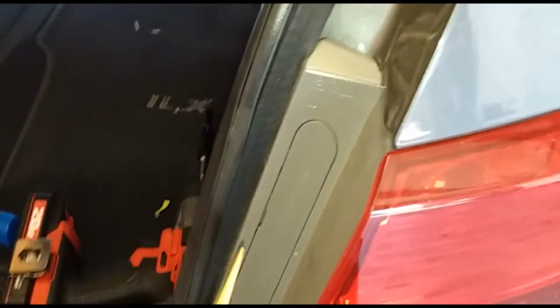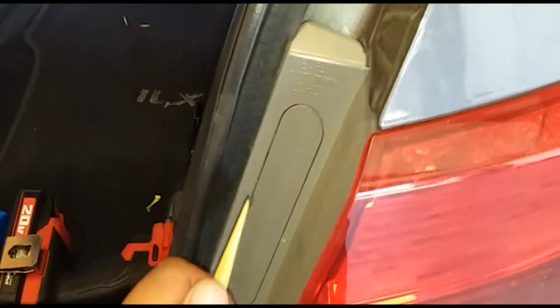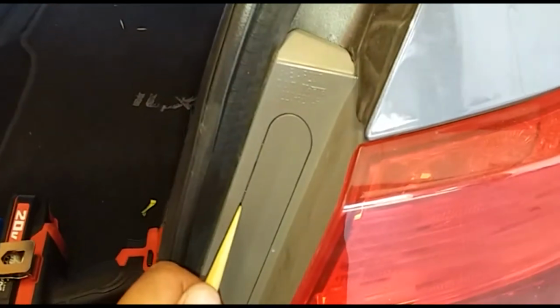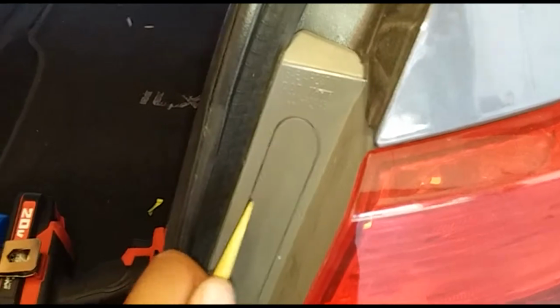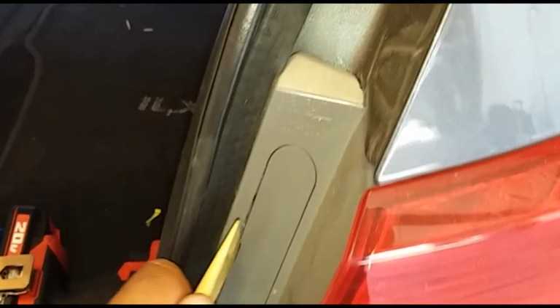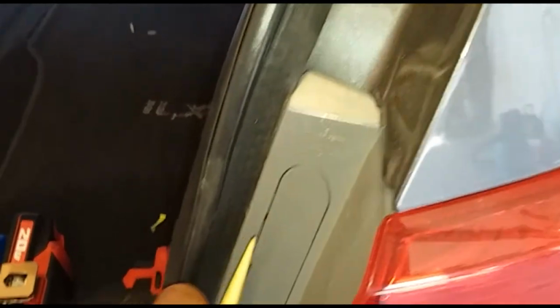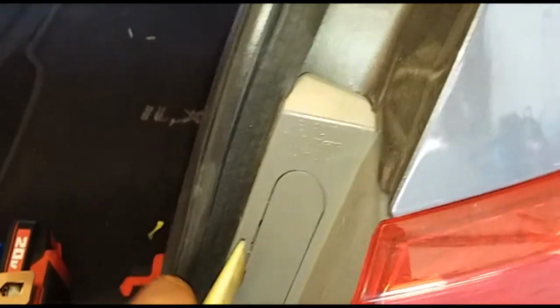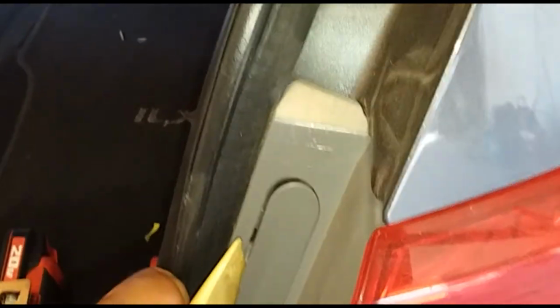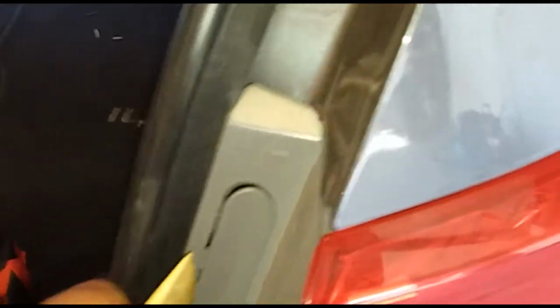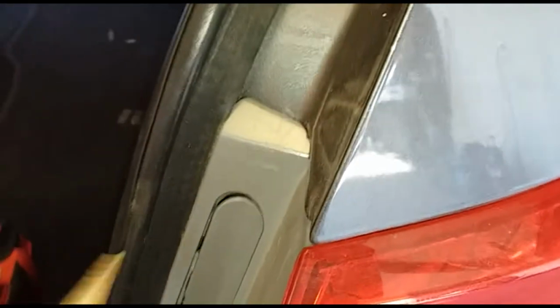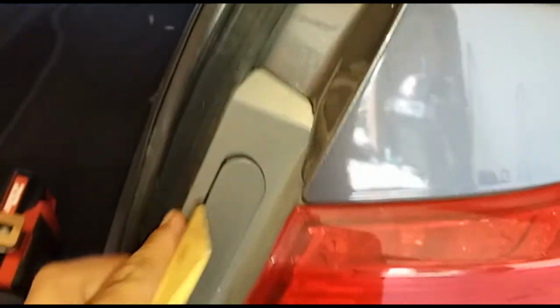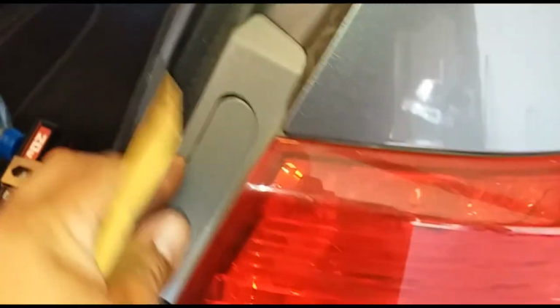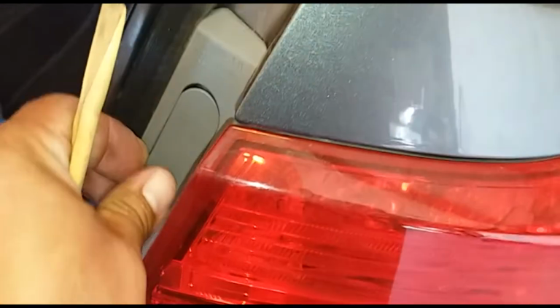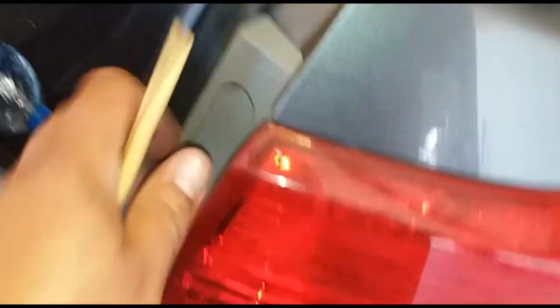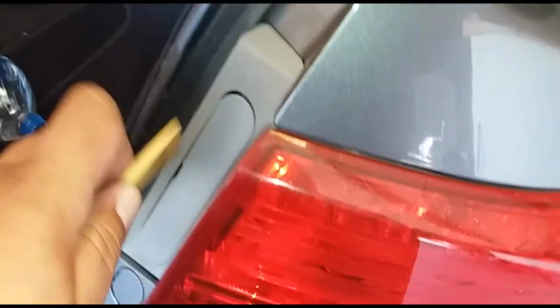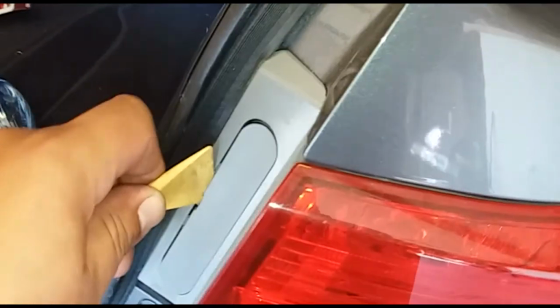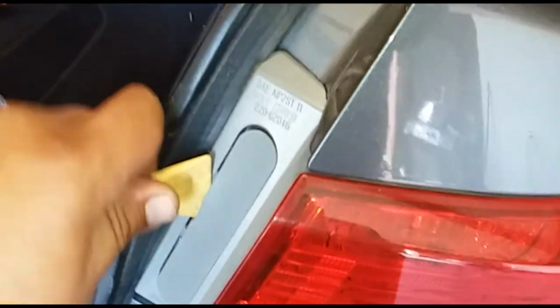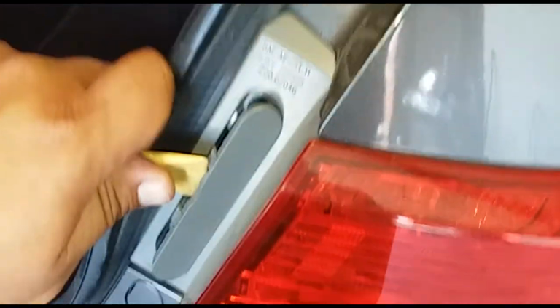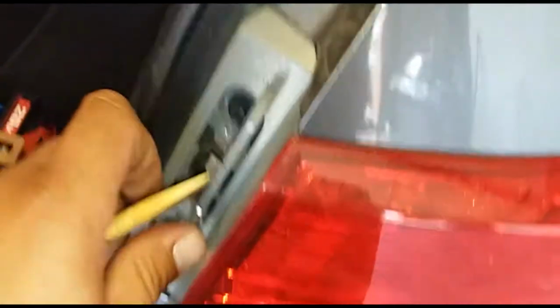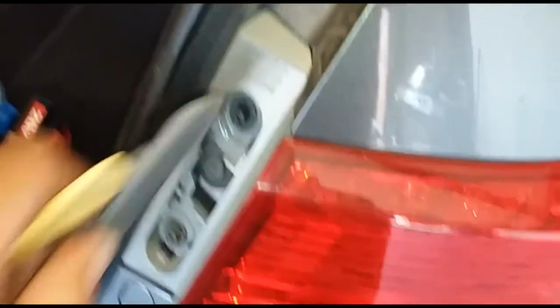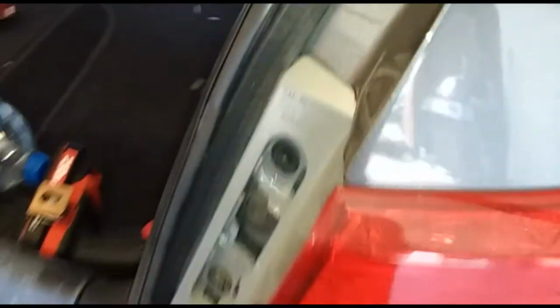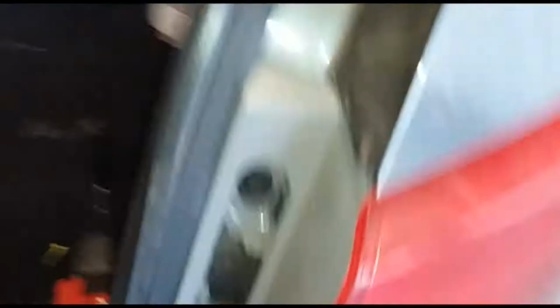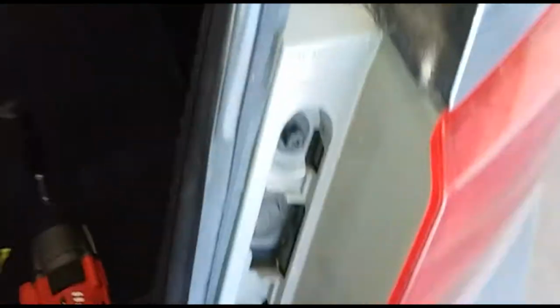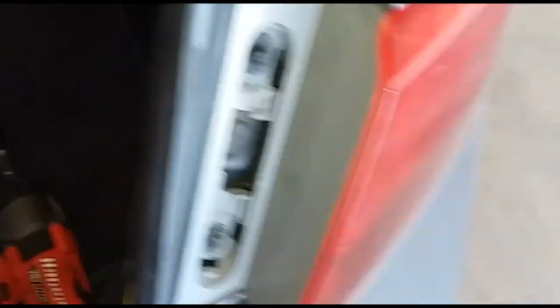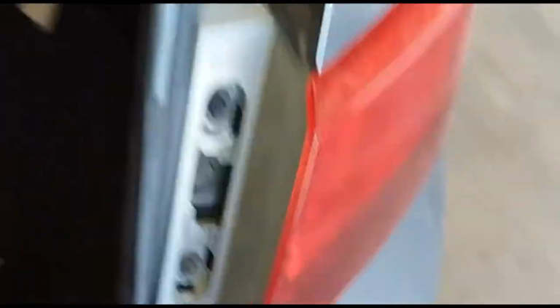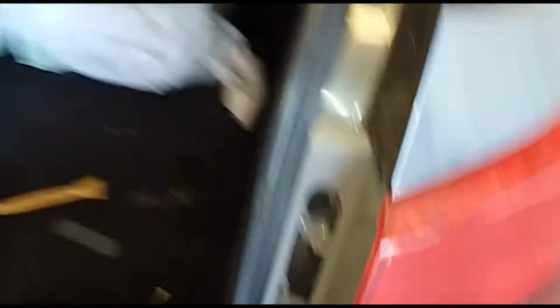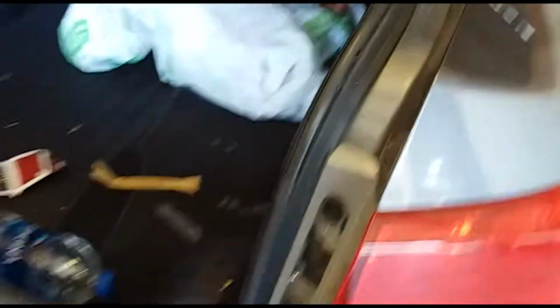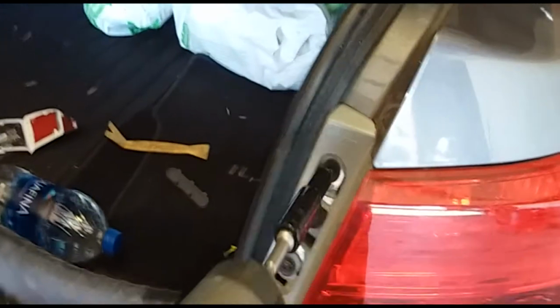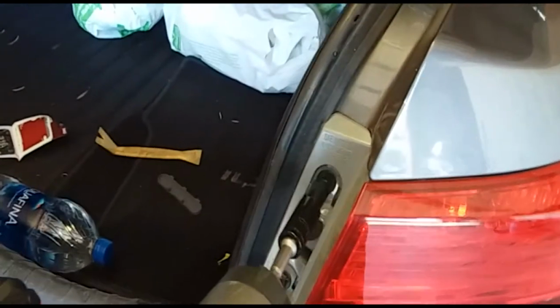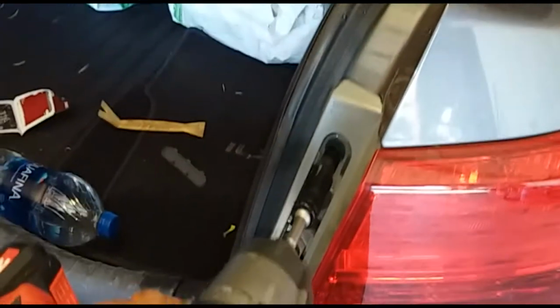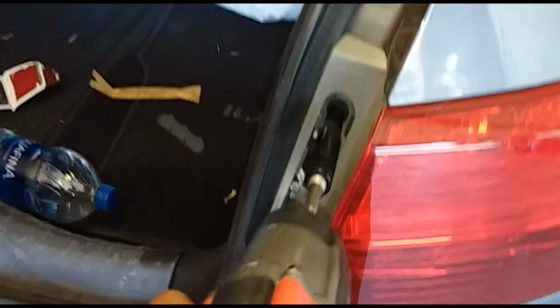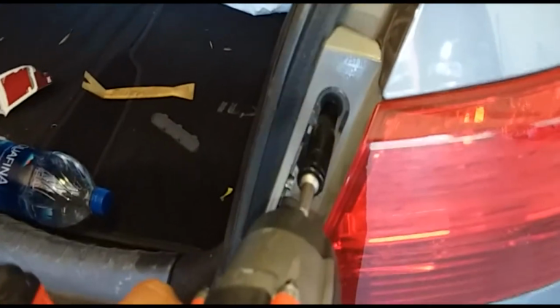First off, we're going to go ahead and remove this little plastic cover, just like so. Now we're going to use our socket to remove these two screws.